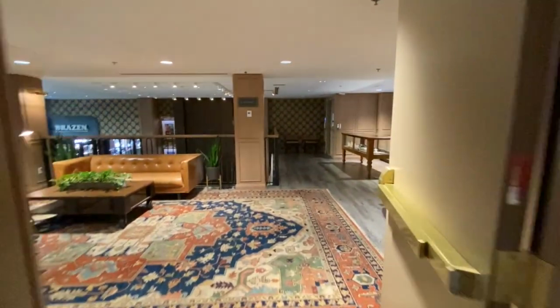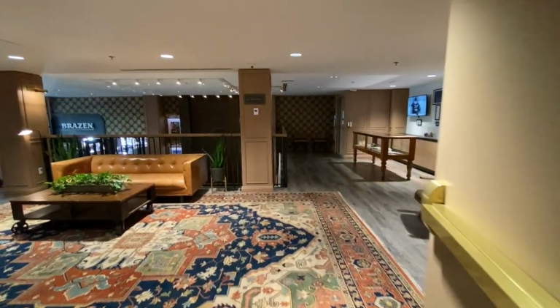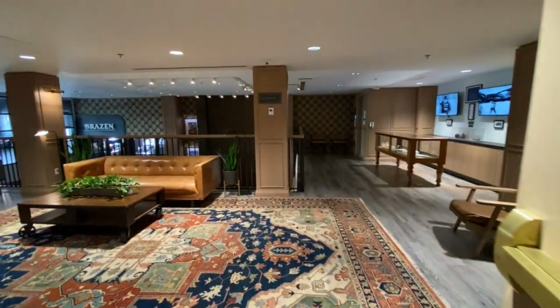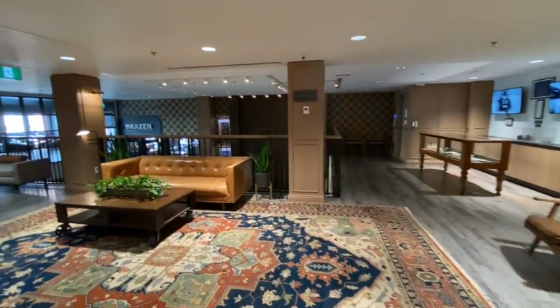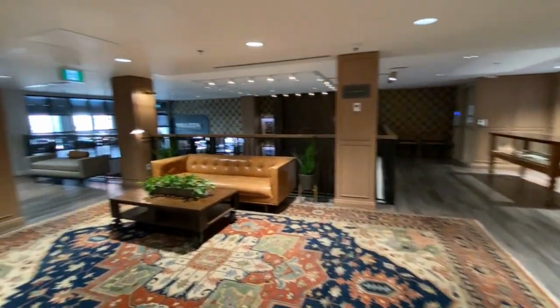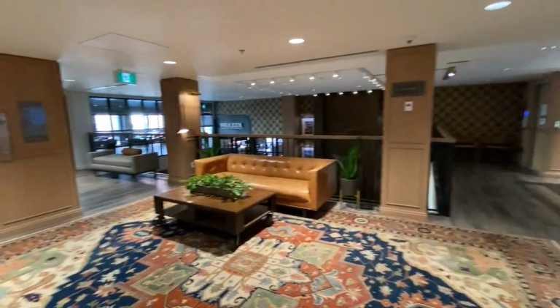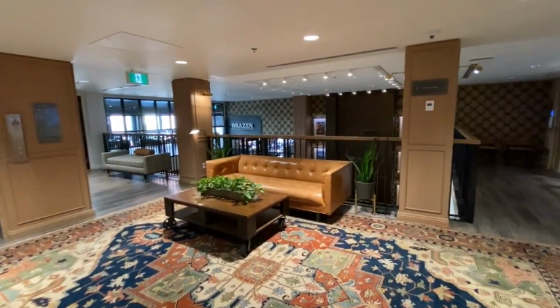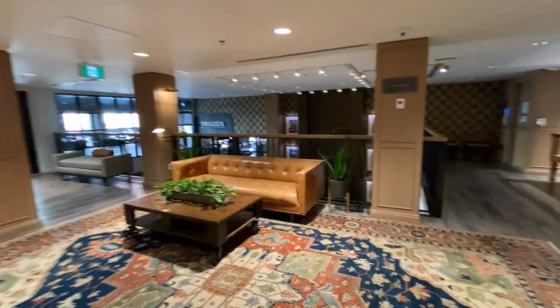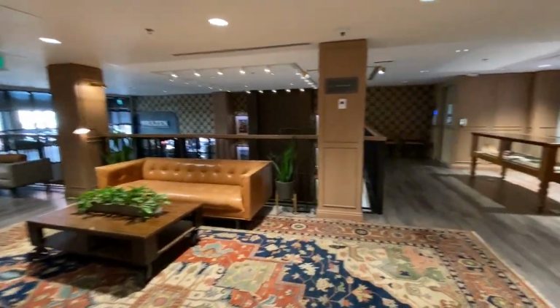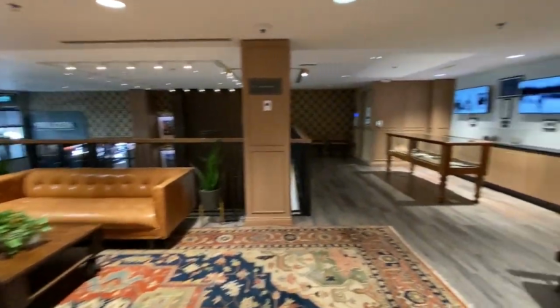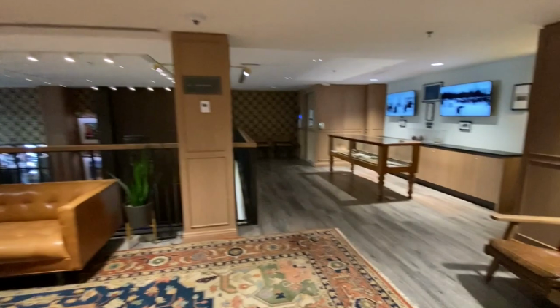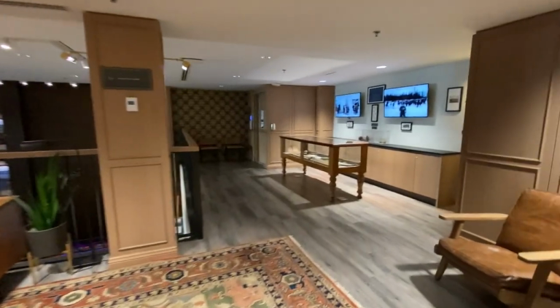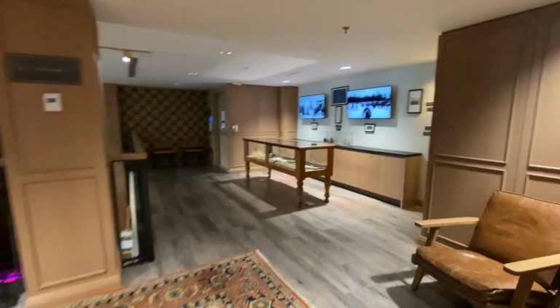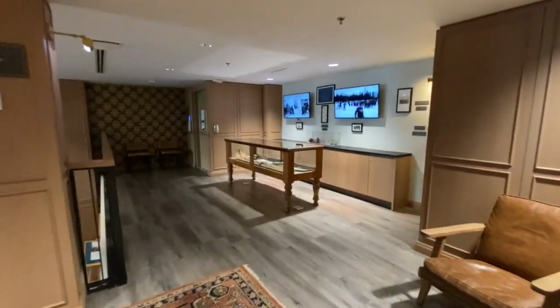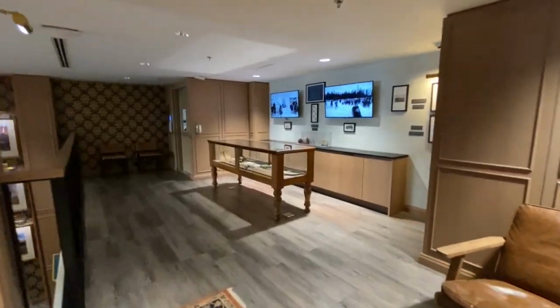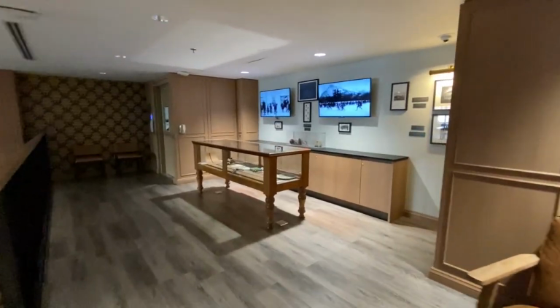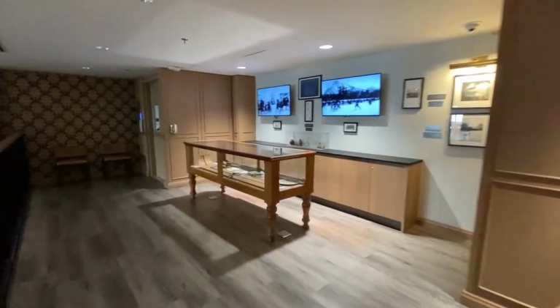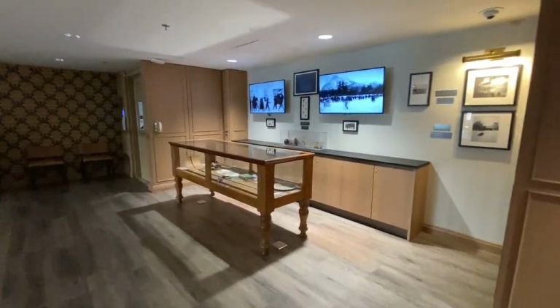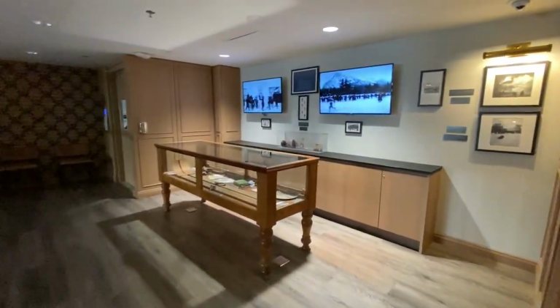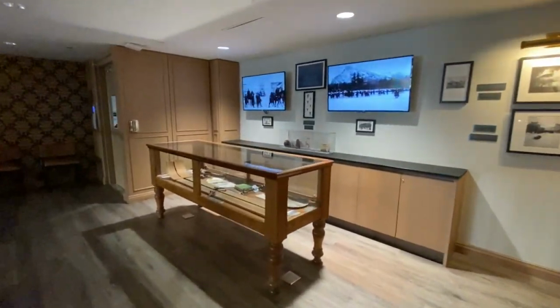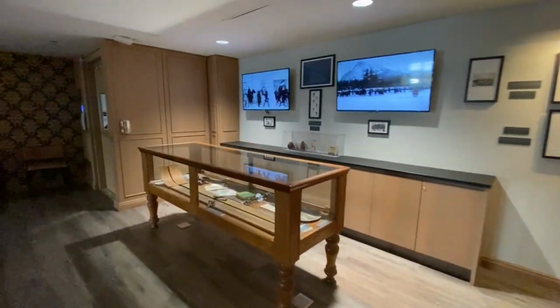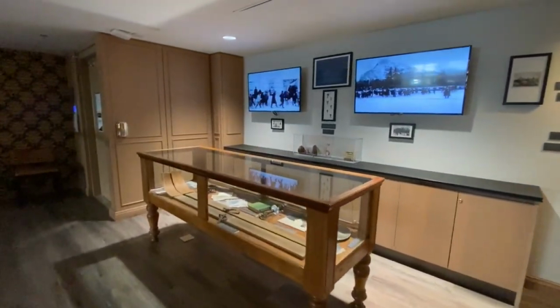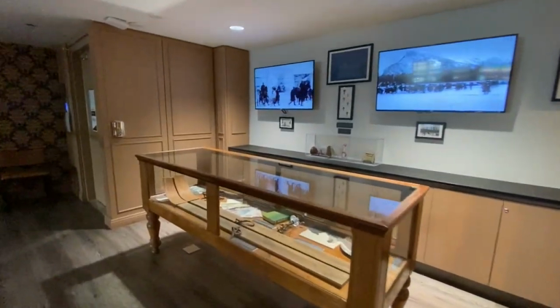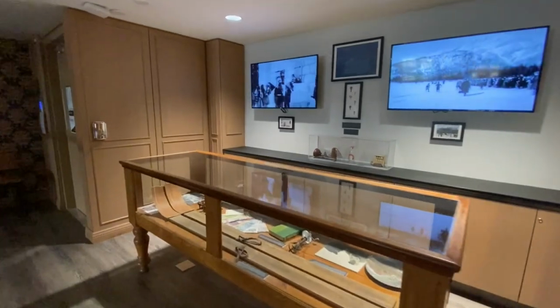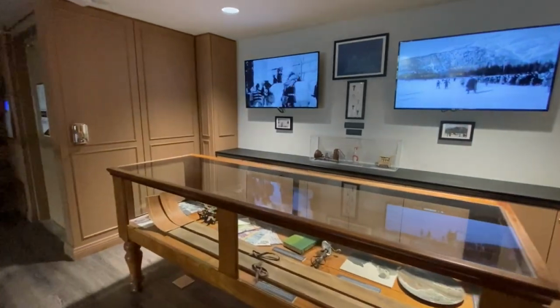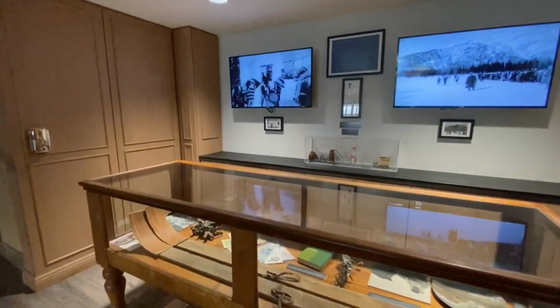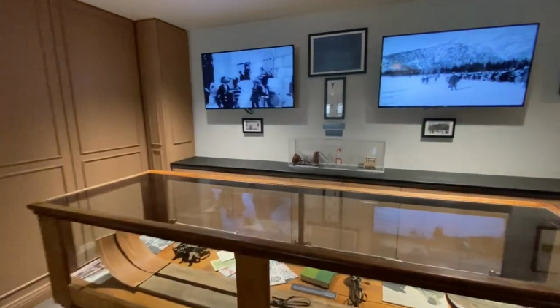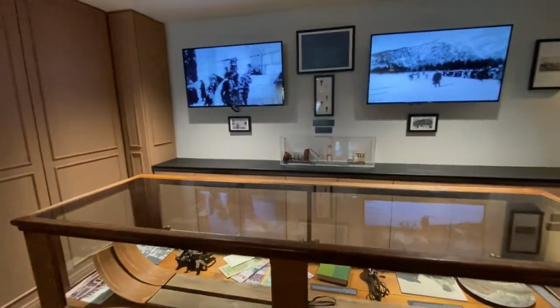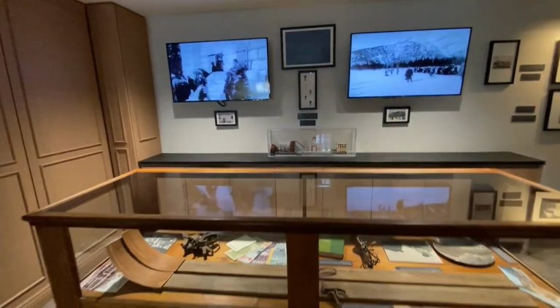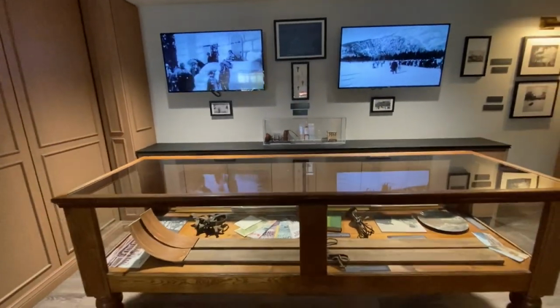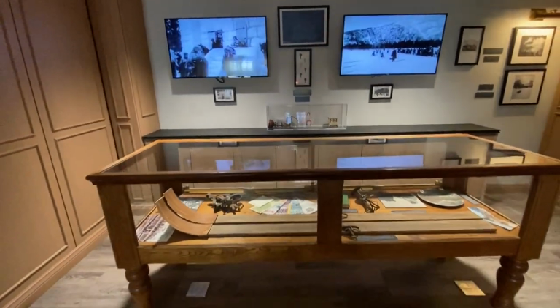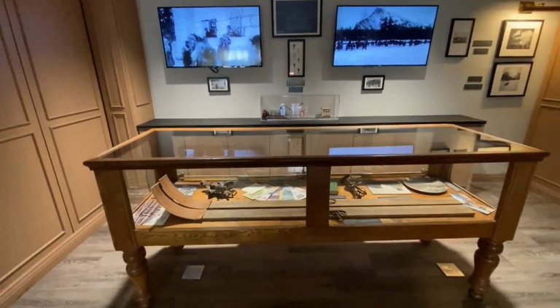To really get a feel for the place you're staying at today, I think you'll find it fascinating to take a trip back in time through the photos, art, and artifacts in the small museum just above the lobby. It's always open.